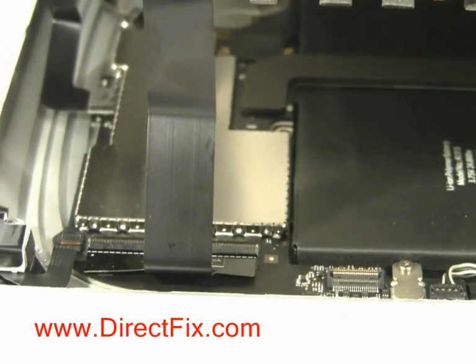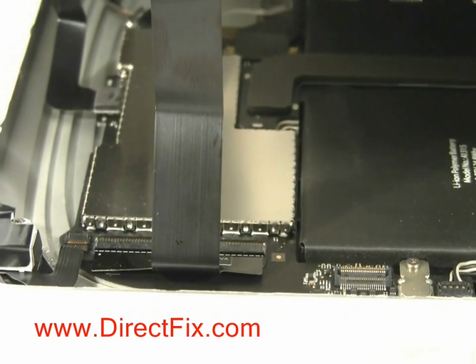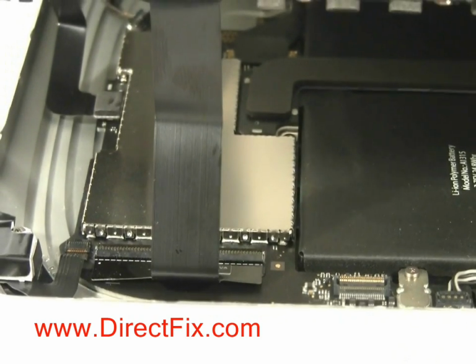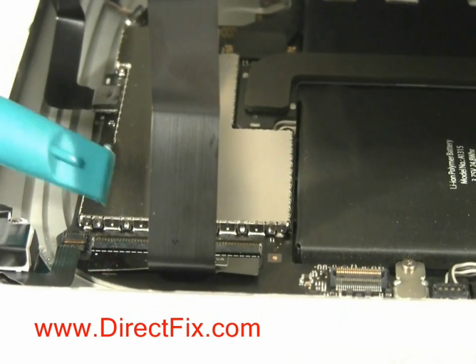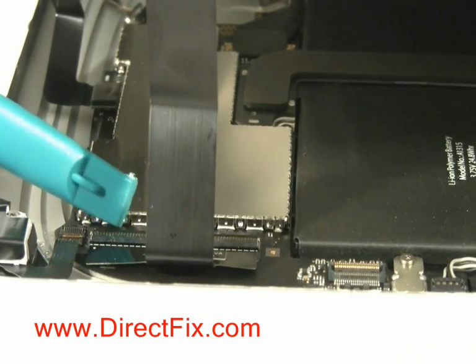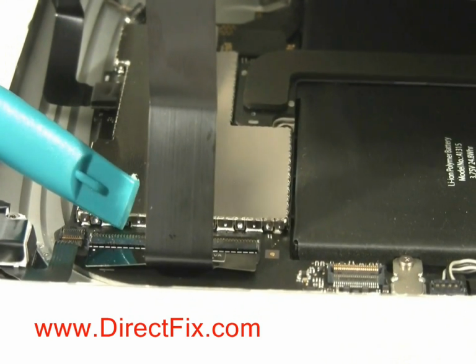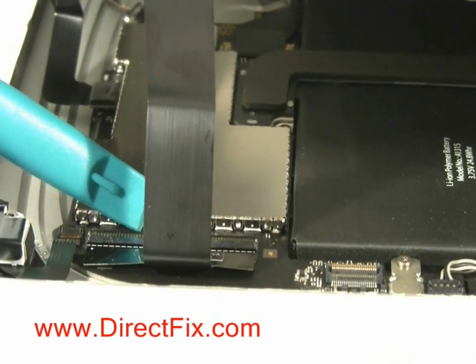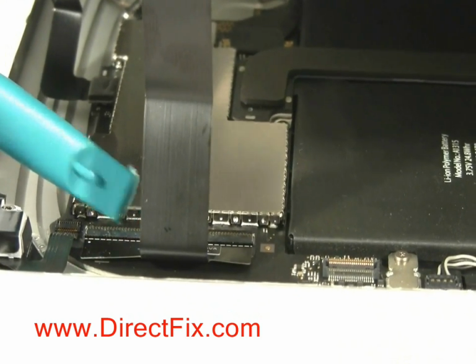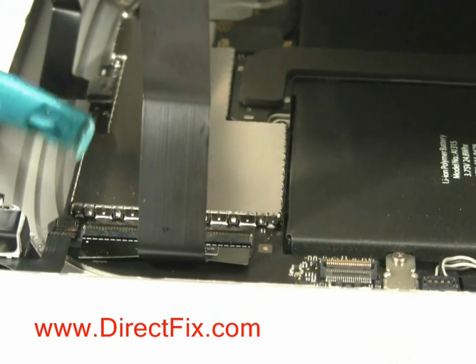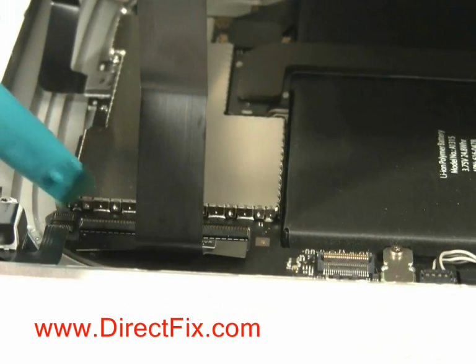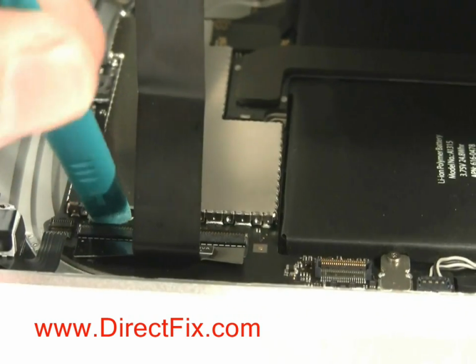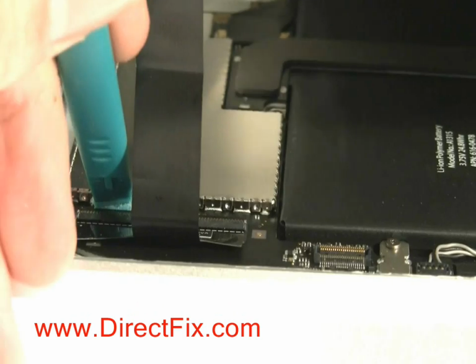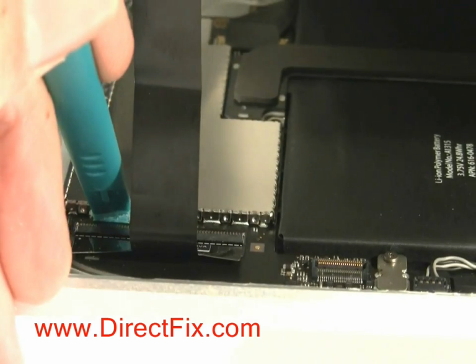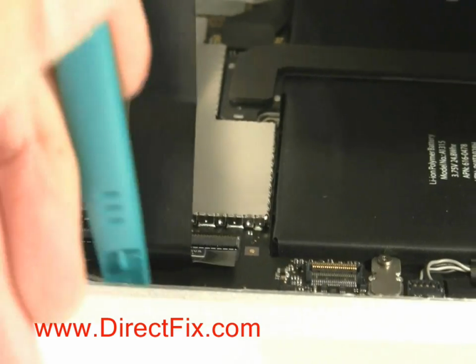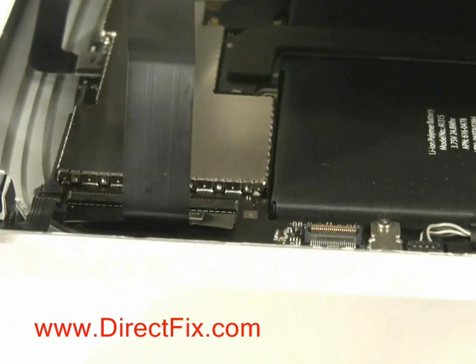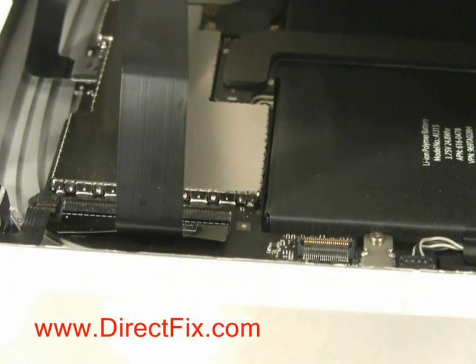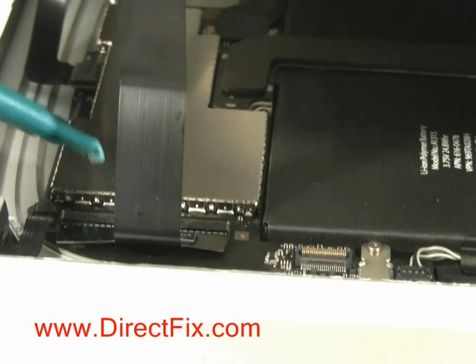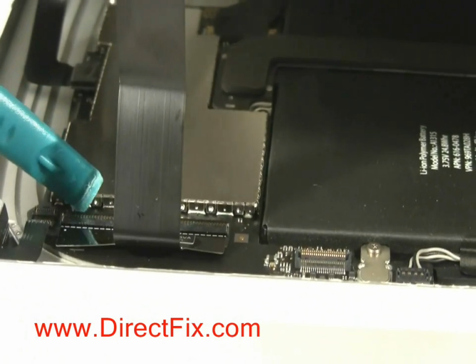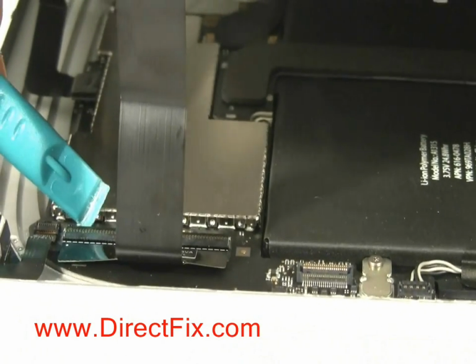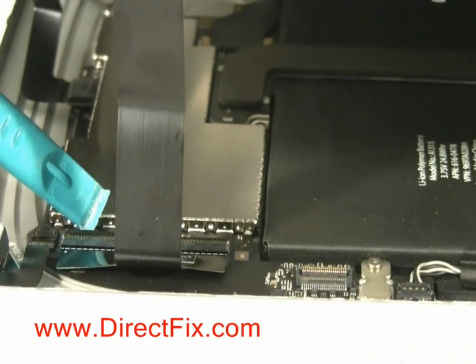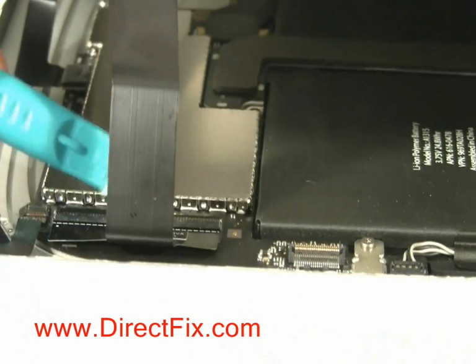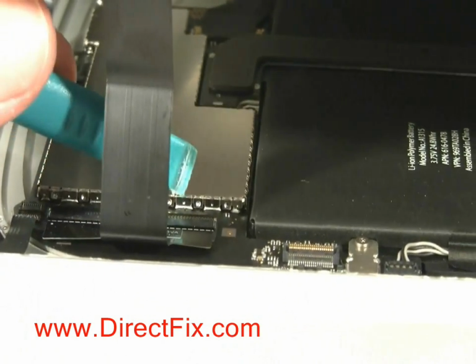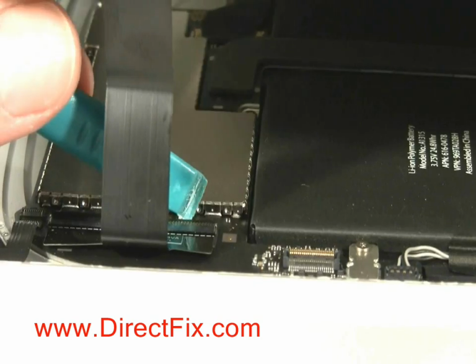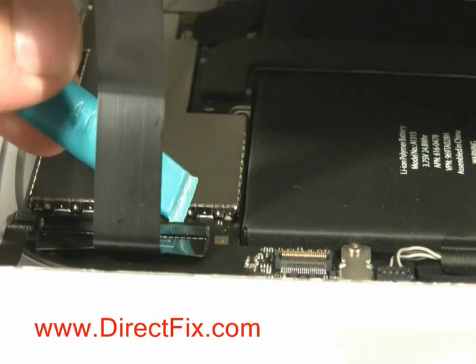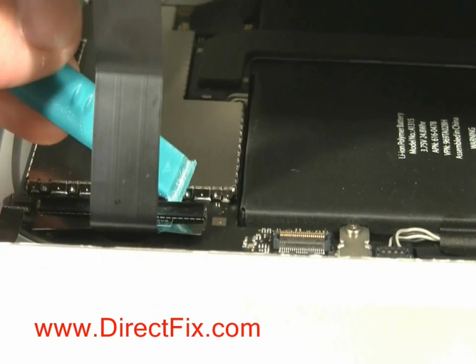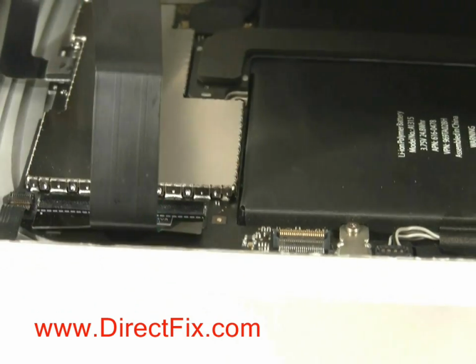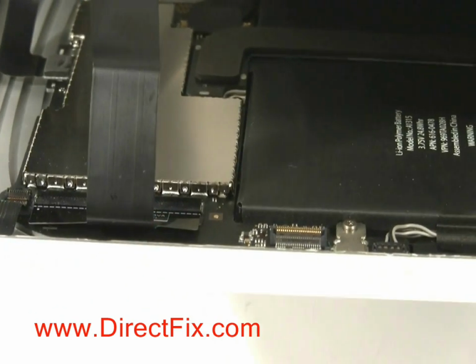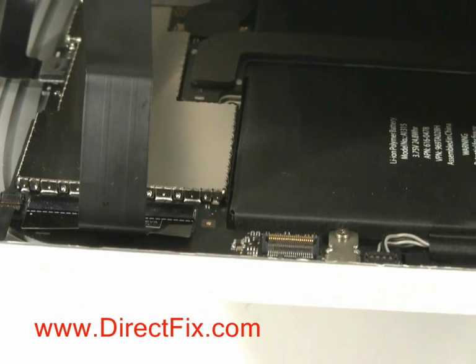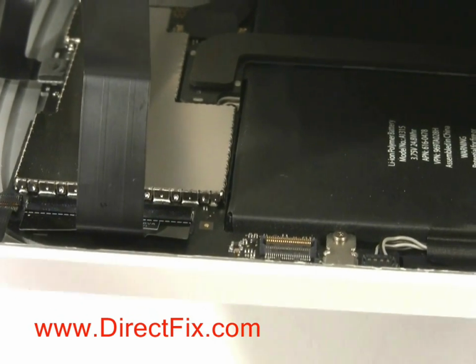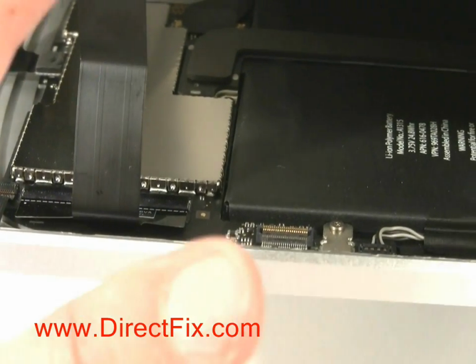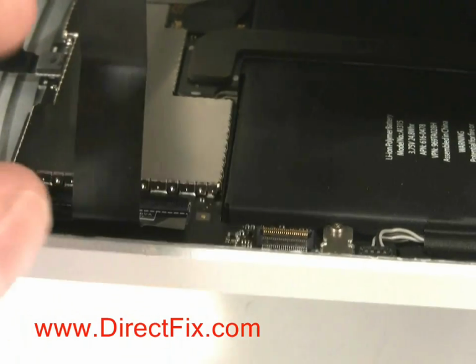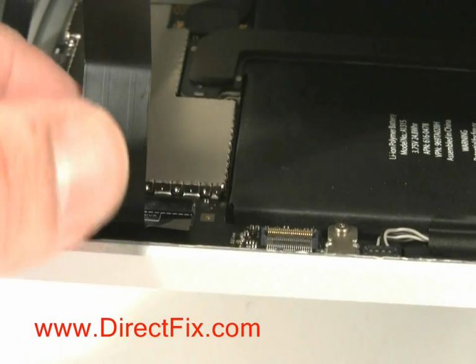As you open the case, you will need to release one of the ribbon cables that is connected to the board. Using a case opener tool, you must flip up both locks that hold the ribbon in place before you are able to slide the ribbon out.